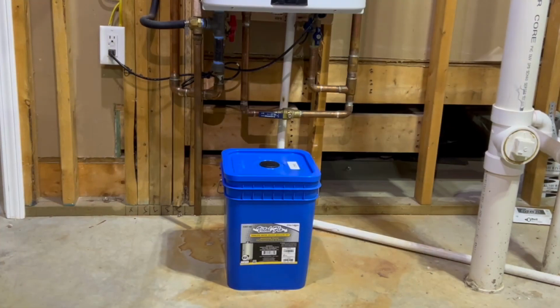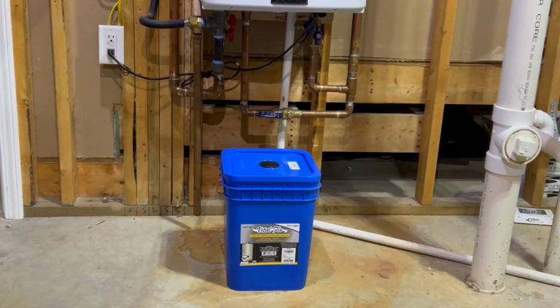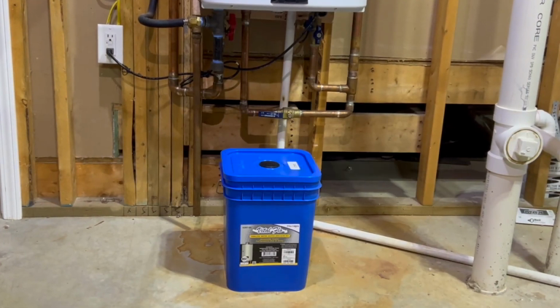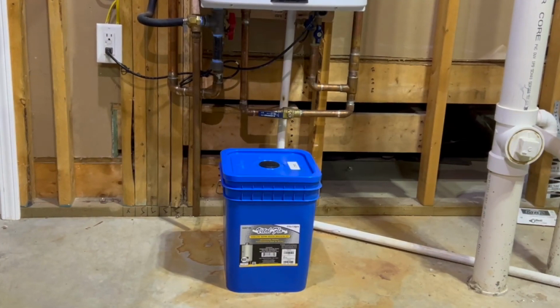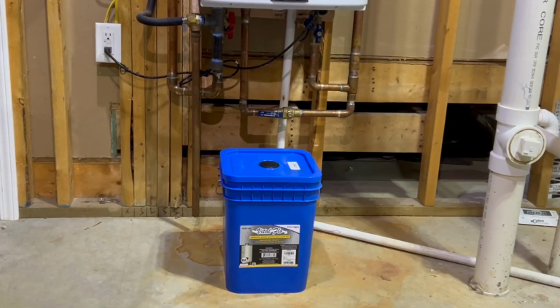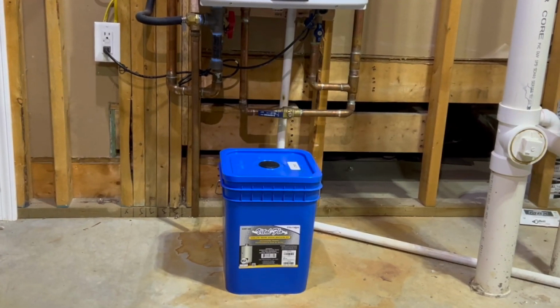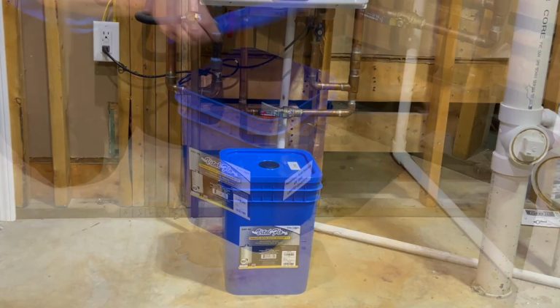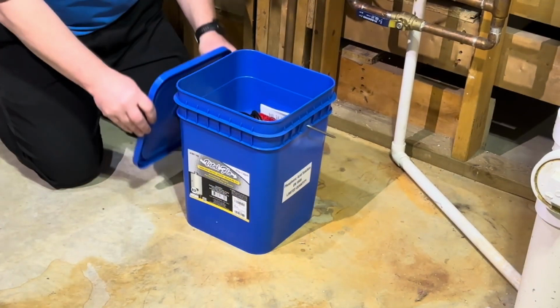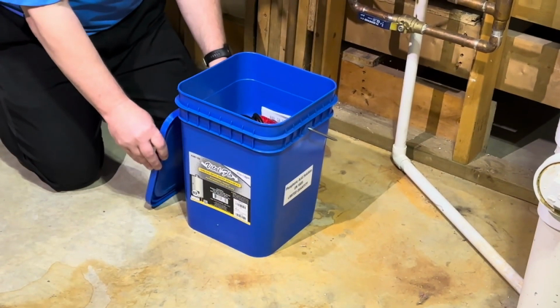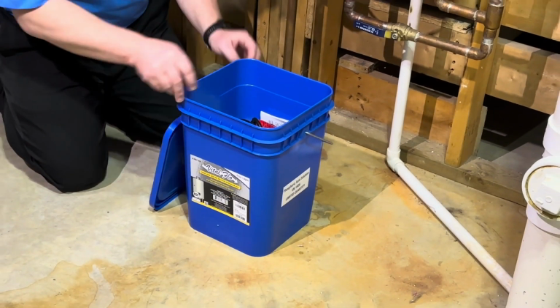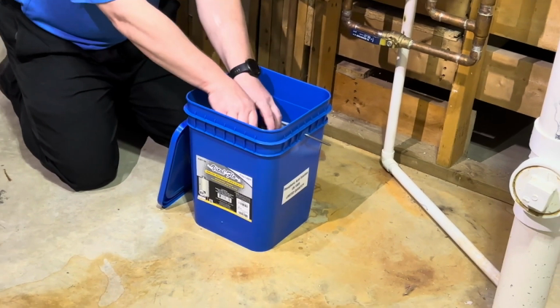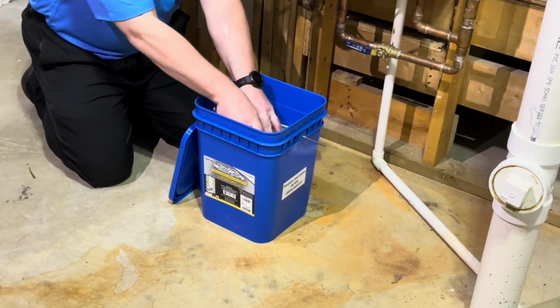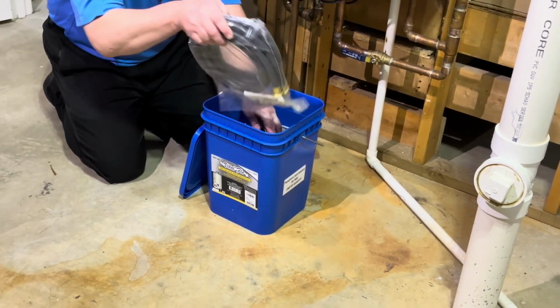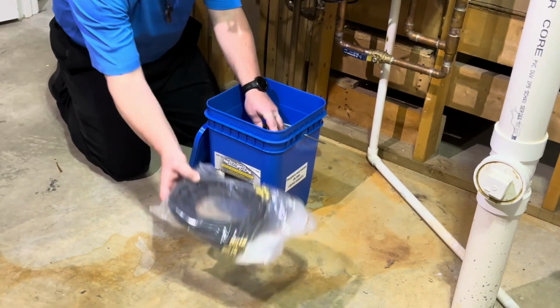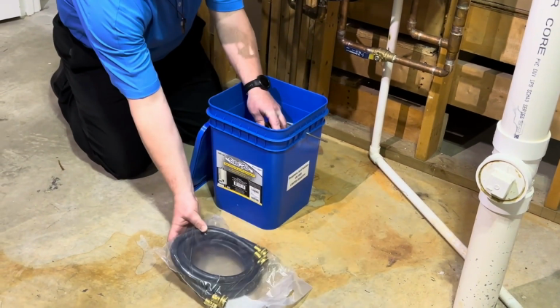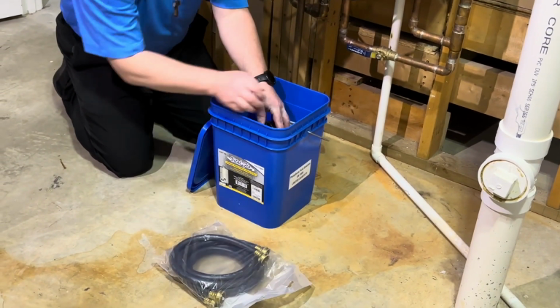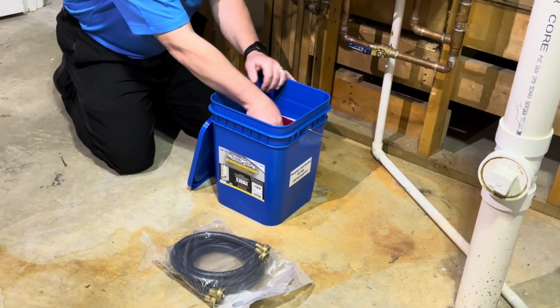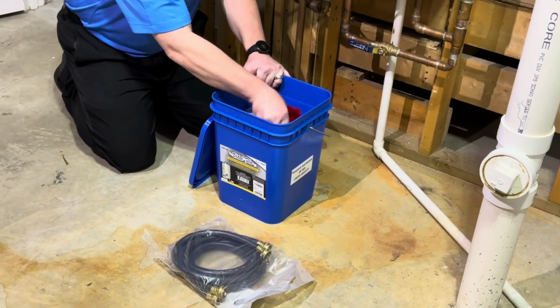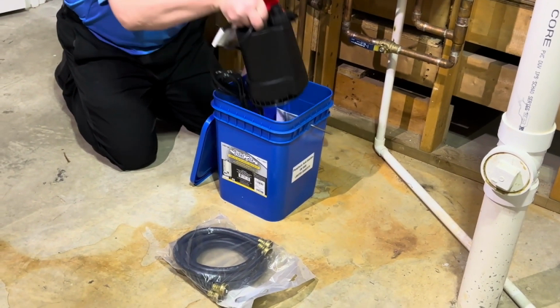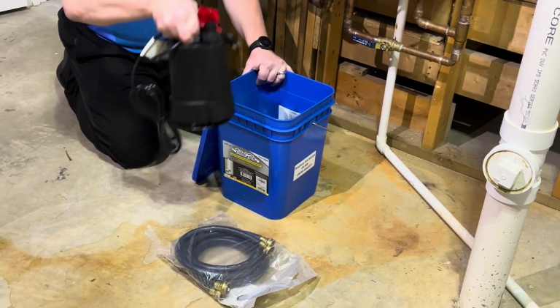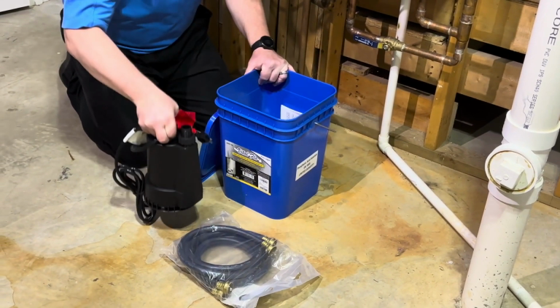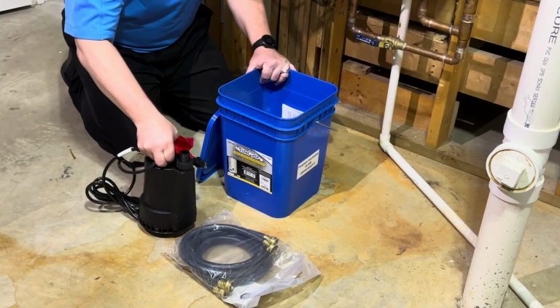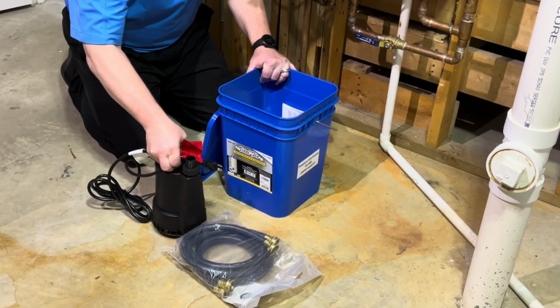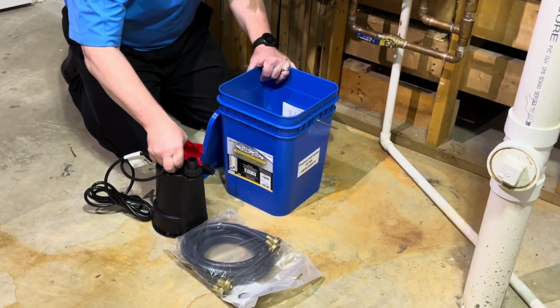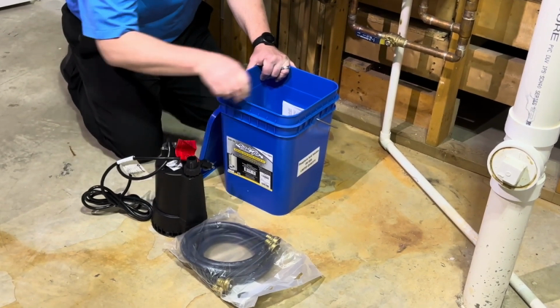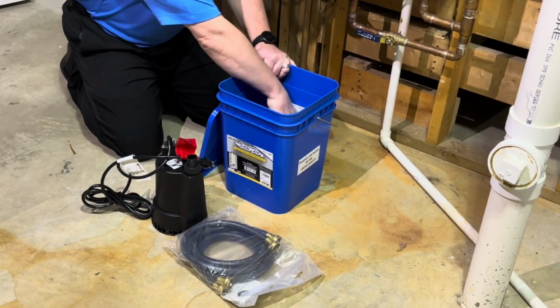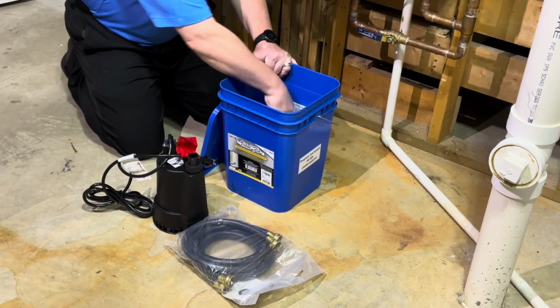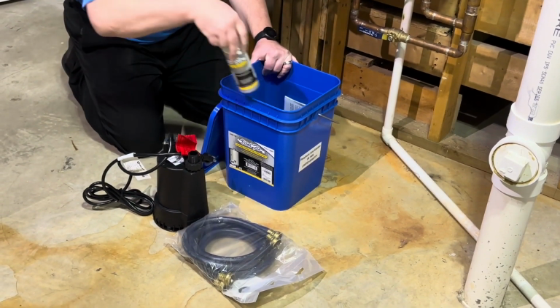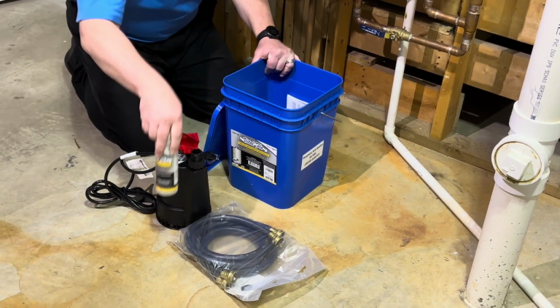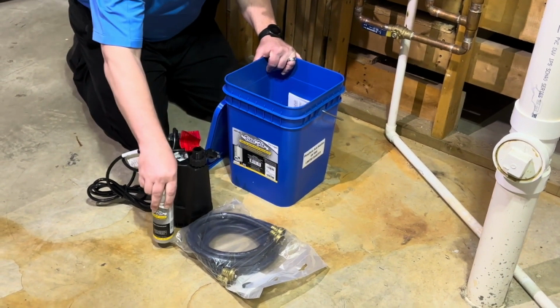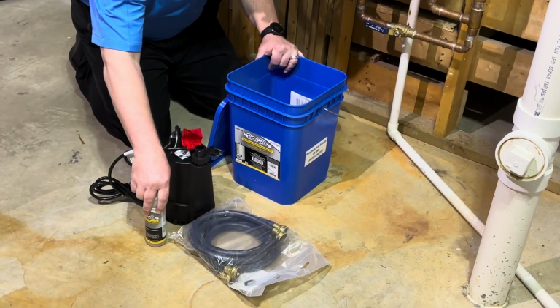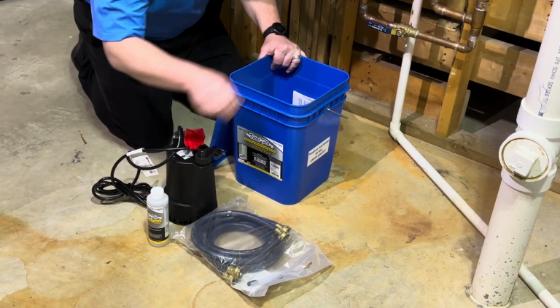Let's start by taking a look at what's inside the box. The kit includes a large capacity container, two draining hoses, a solution circulation pump, descaling solution, and instructions.